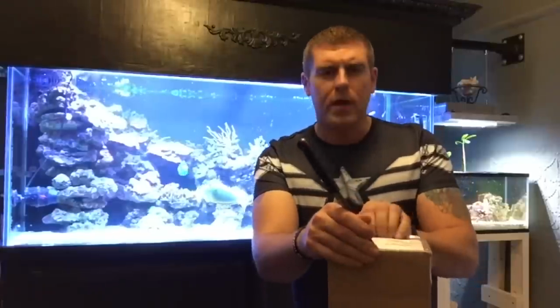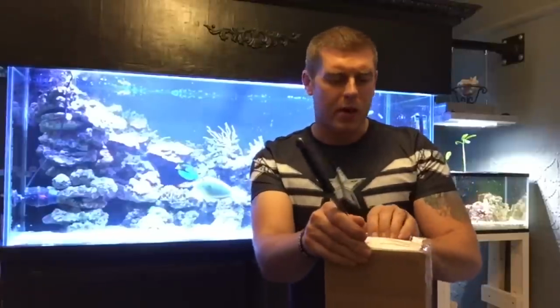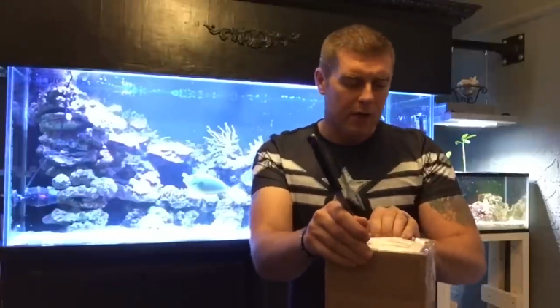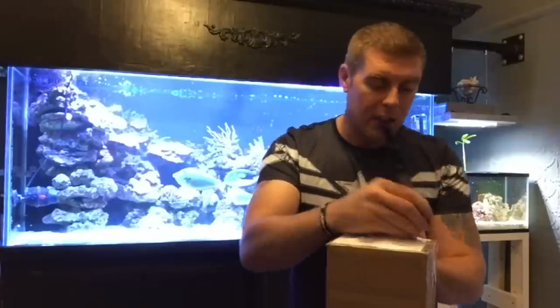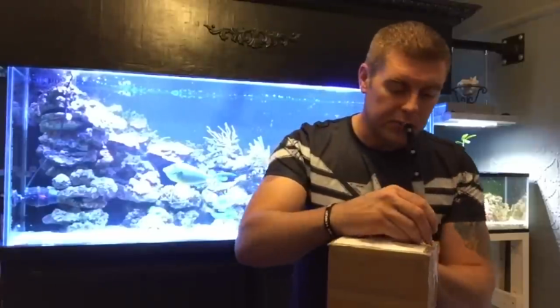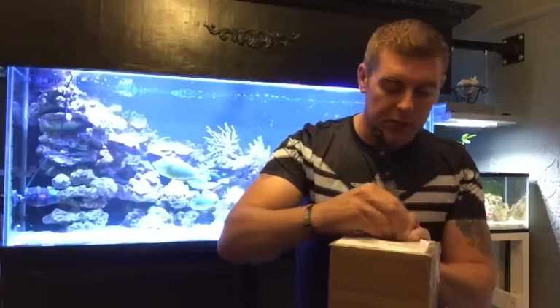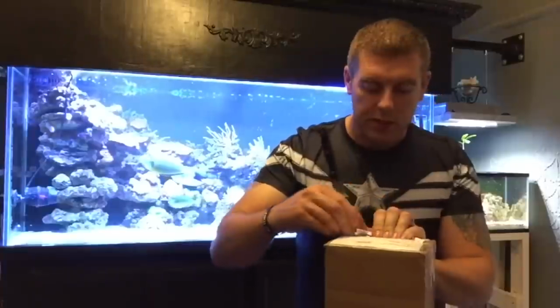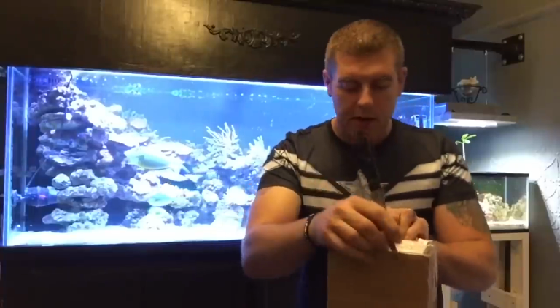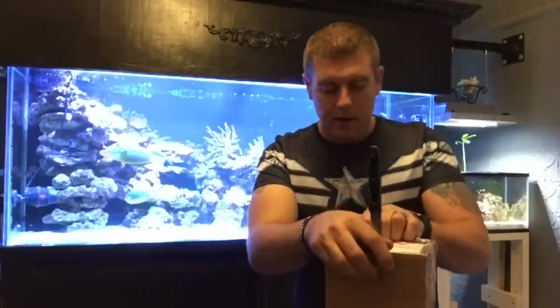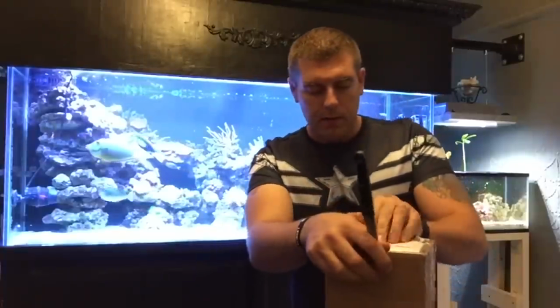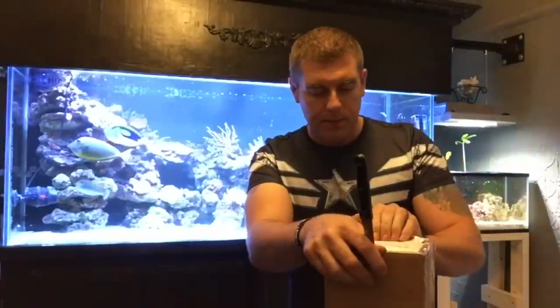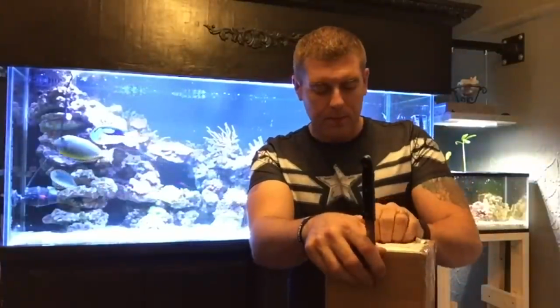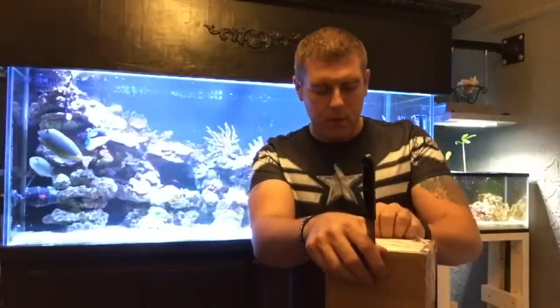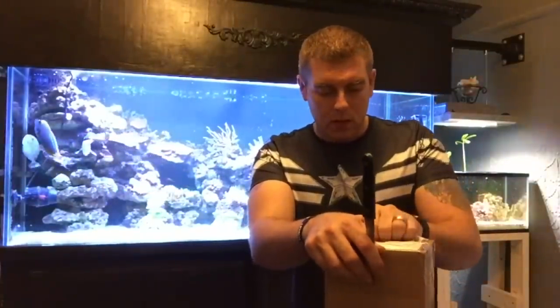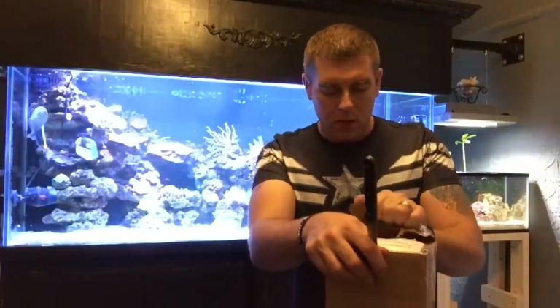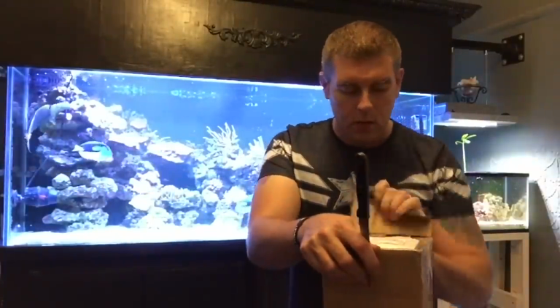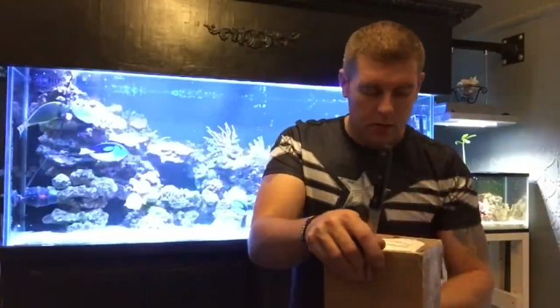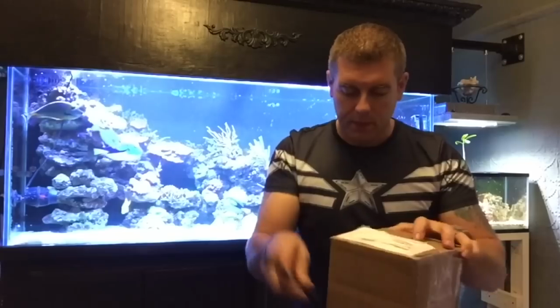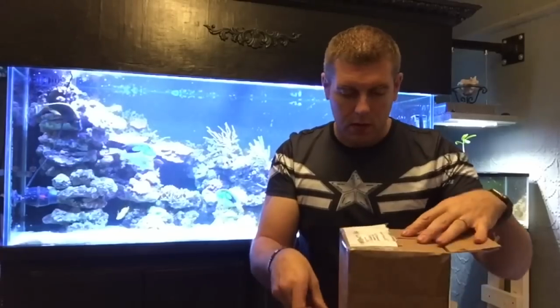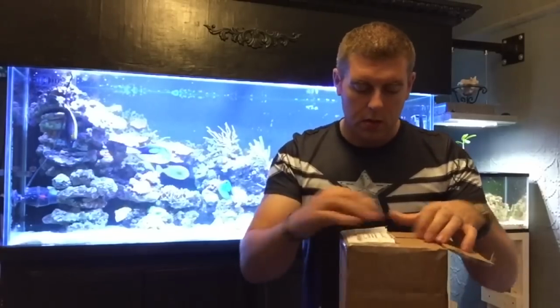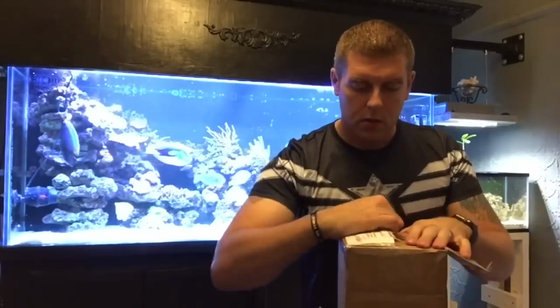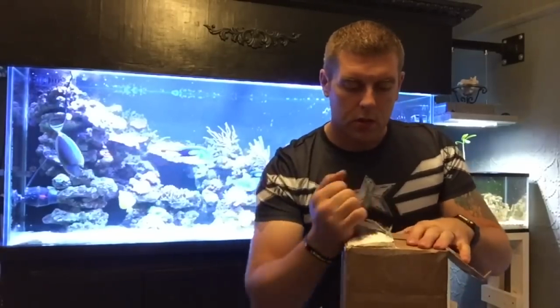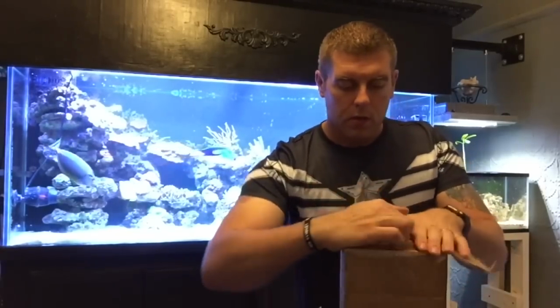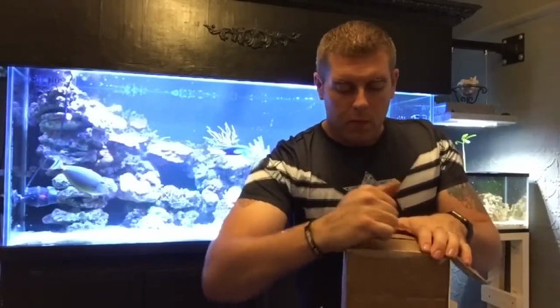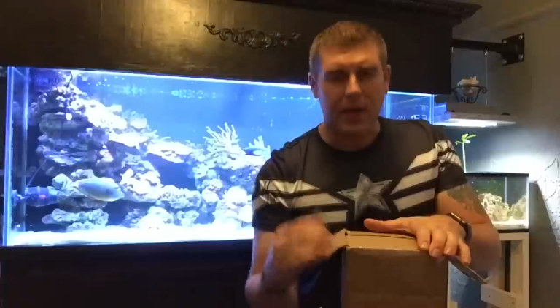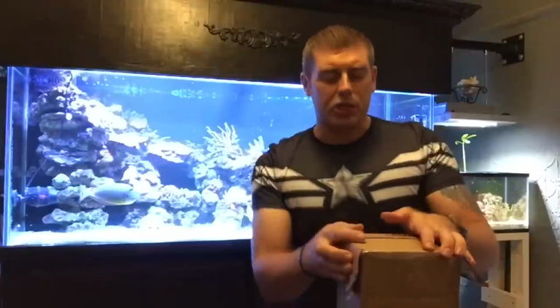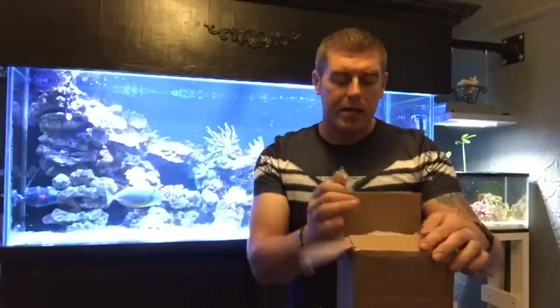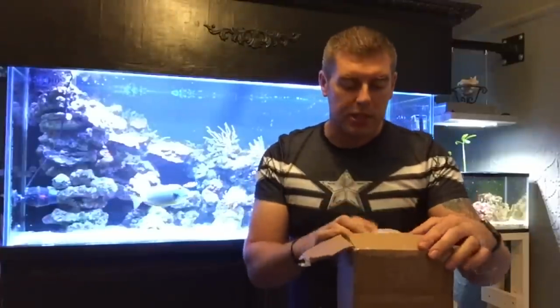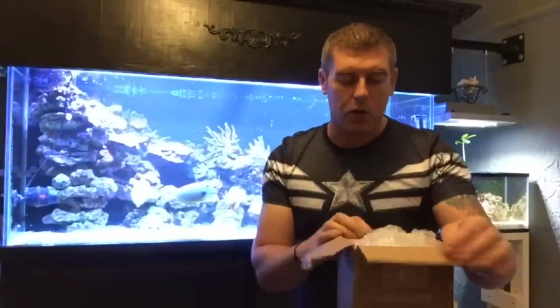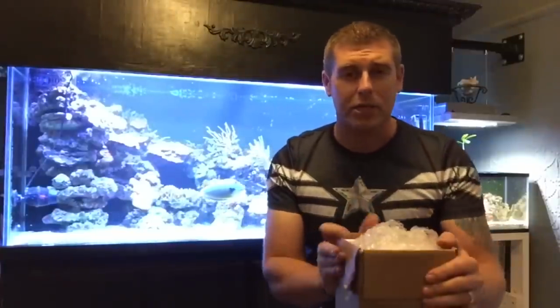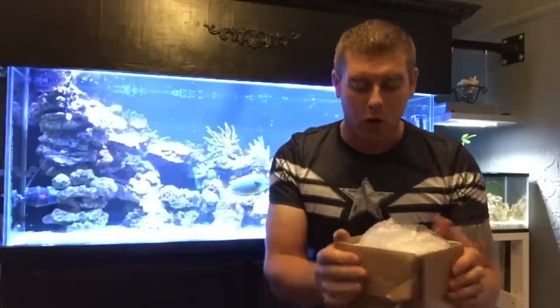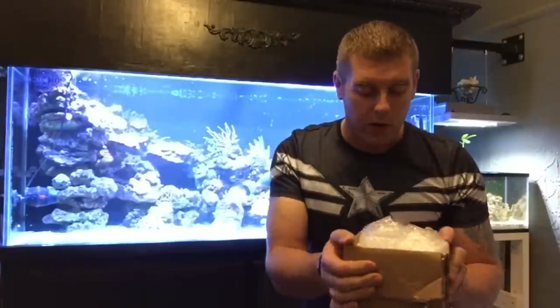Hopefully everything arrived alive — we've got a lot of really sweet corals in here. It's a perfect thing that they give you a tracking number so you can track your order and make sure you're home right away.